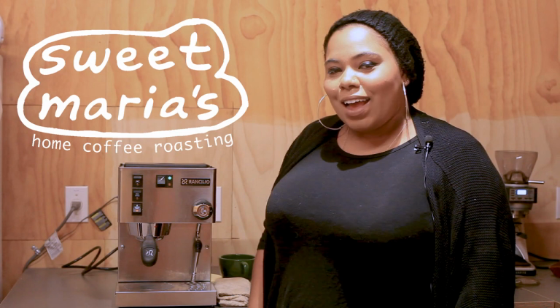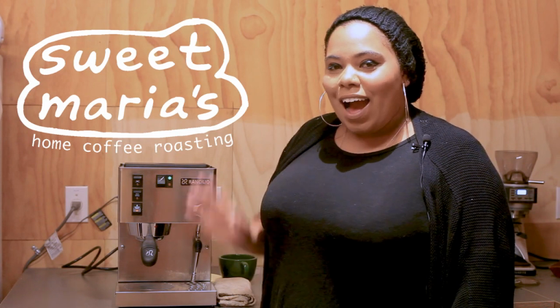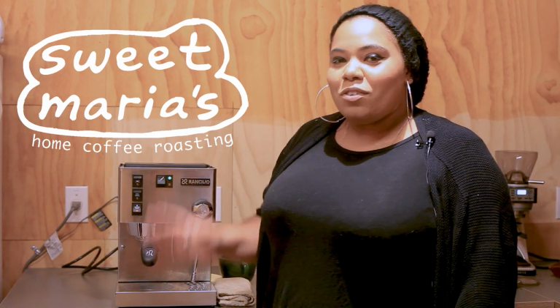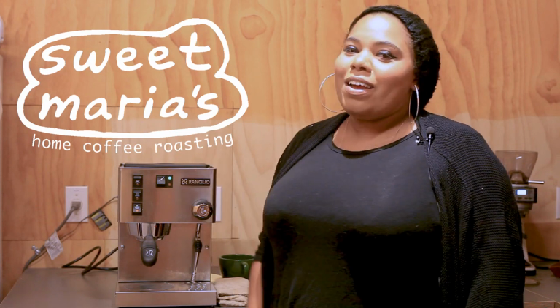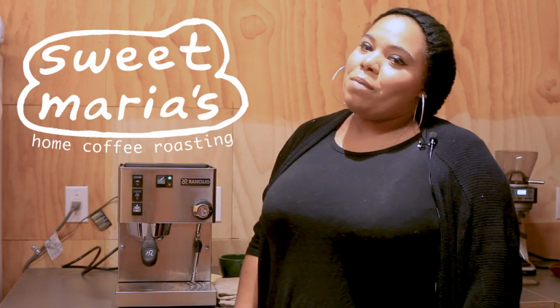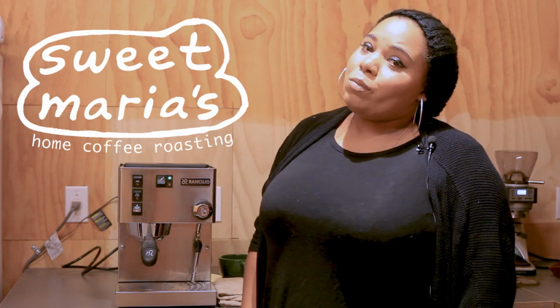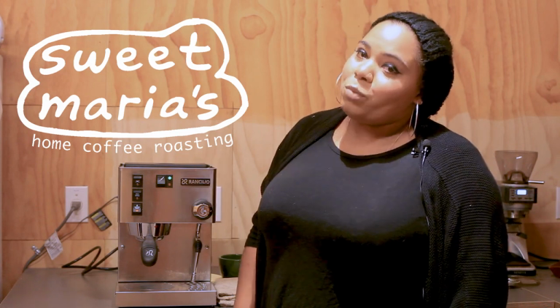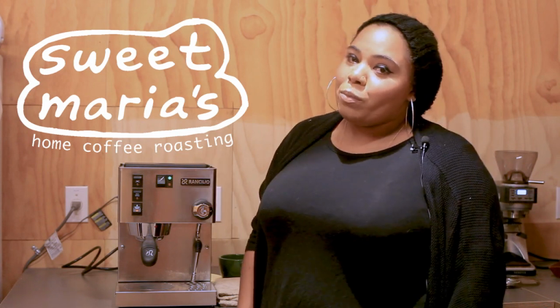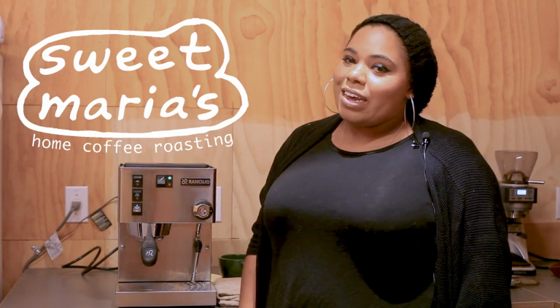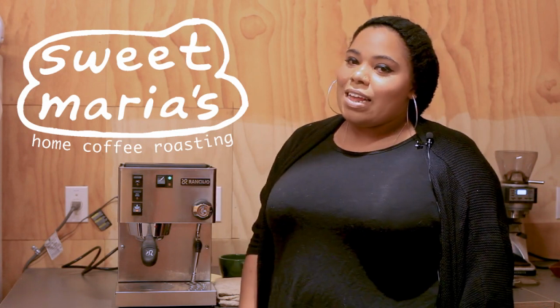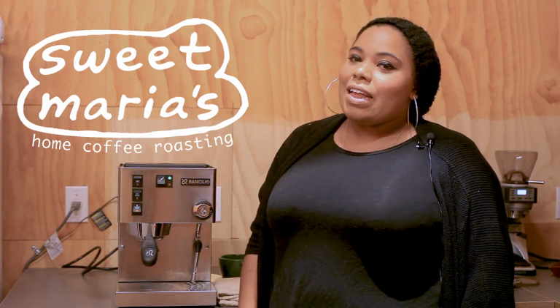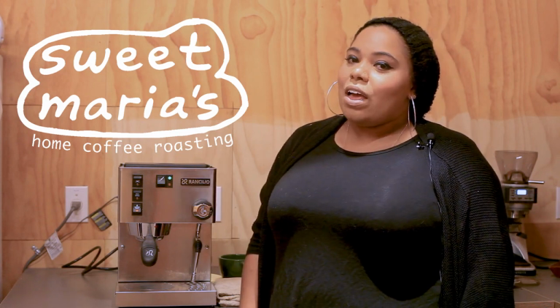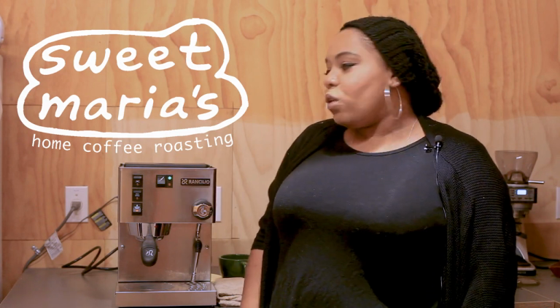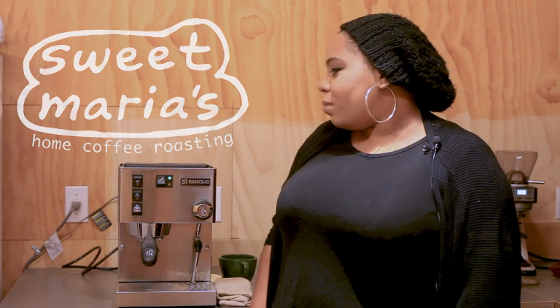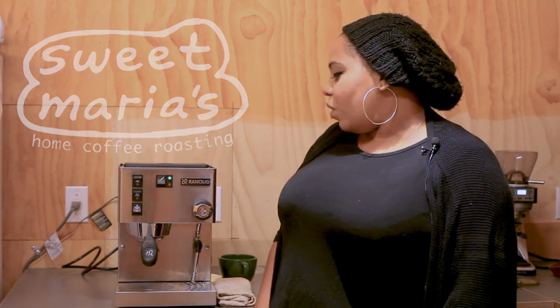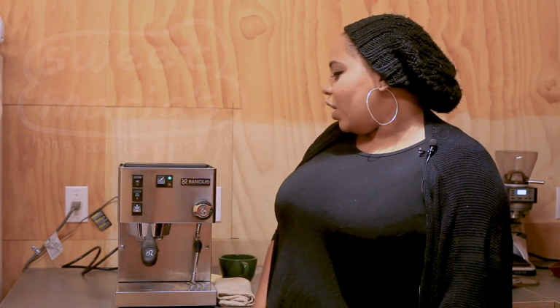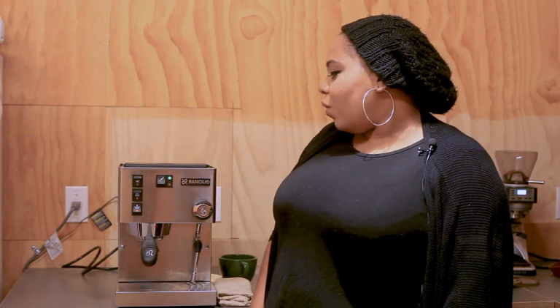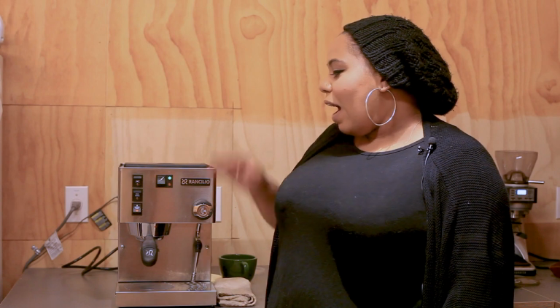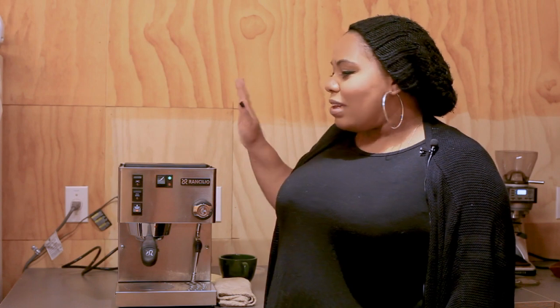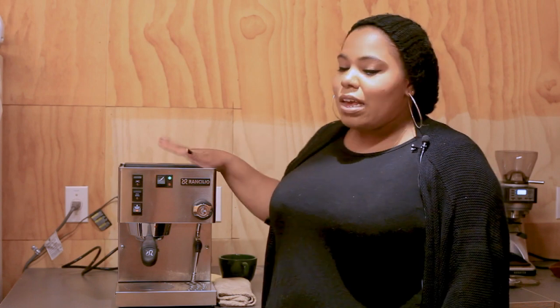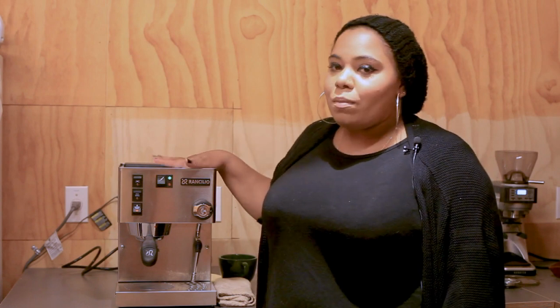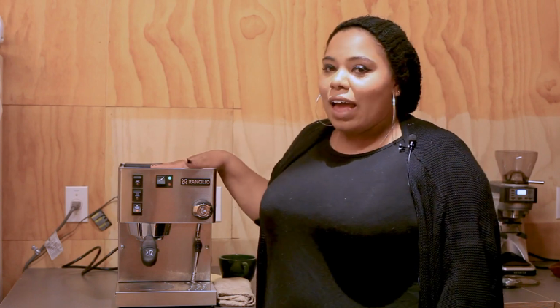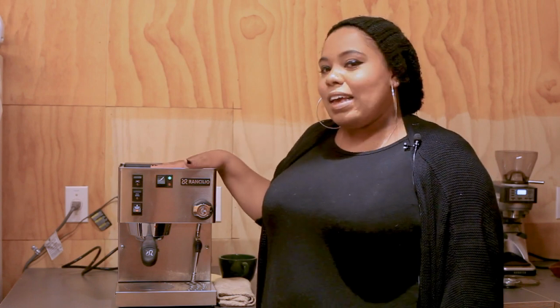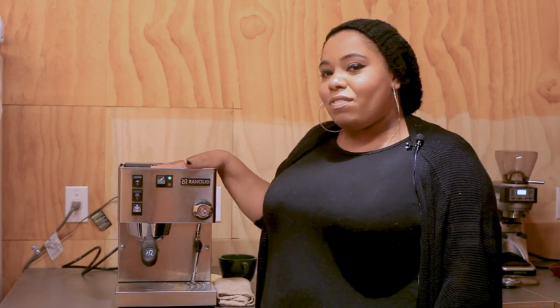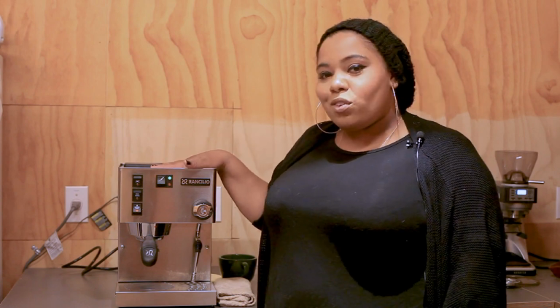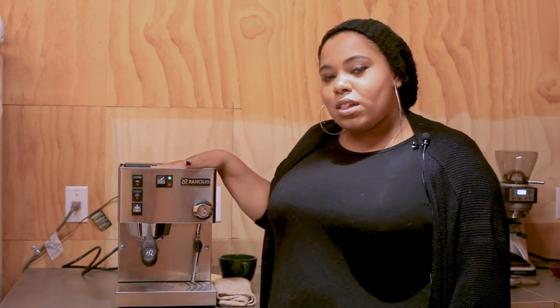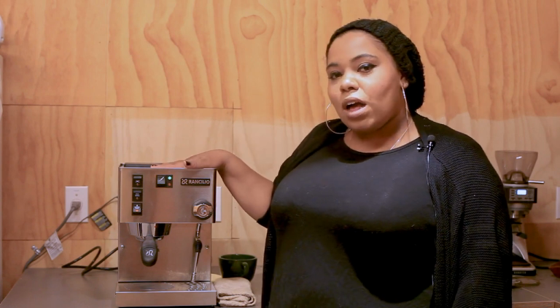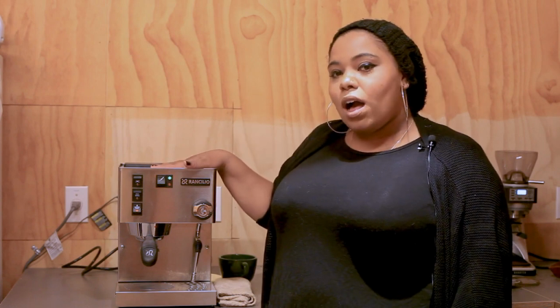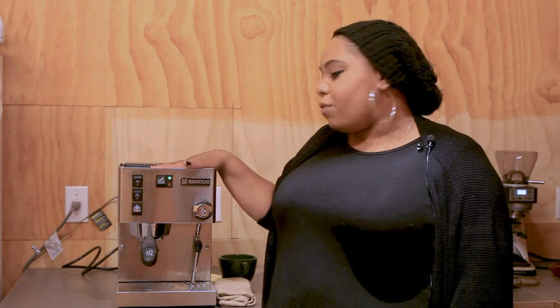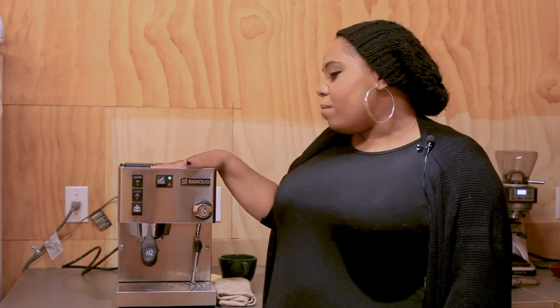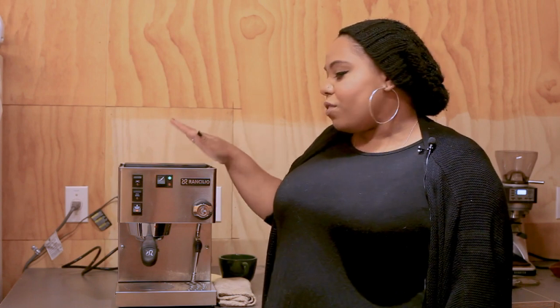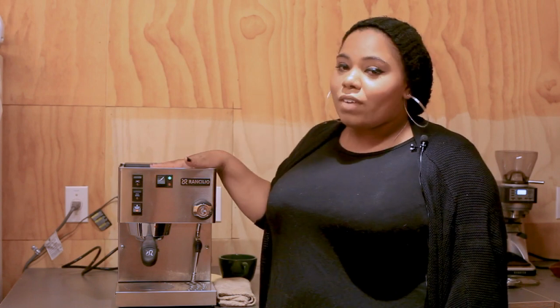Hi everybody, I'm Cameron from Sweet Maria's and today we are going to be showing you how to steam and get cafe results from your Sylvia.